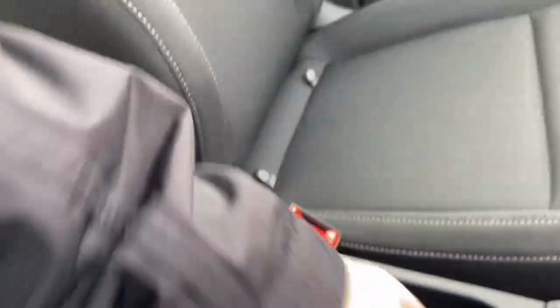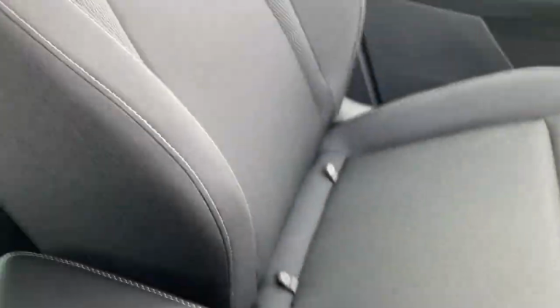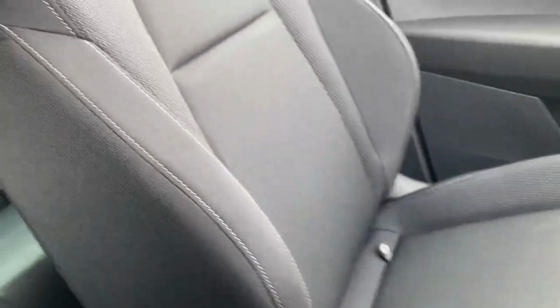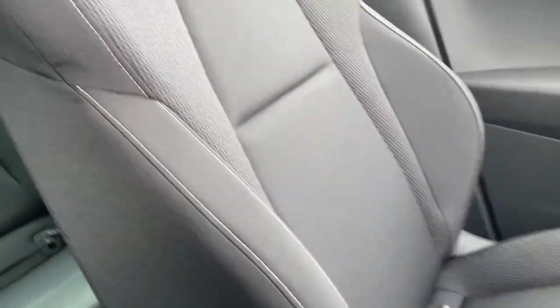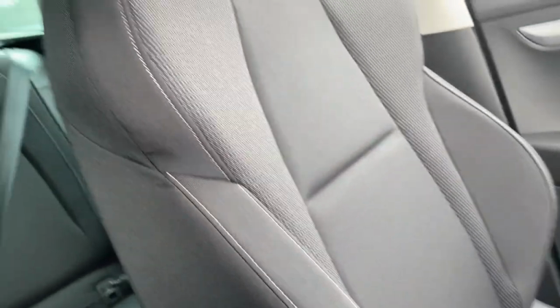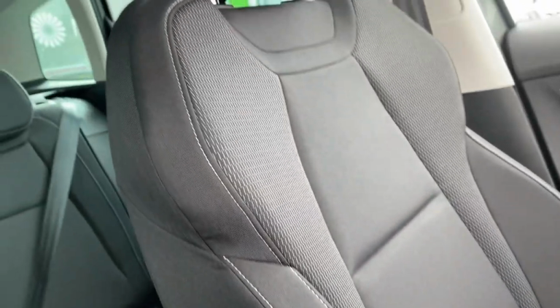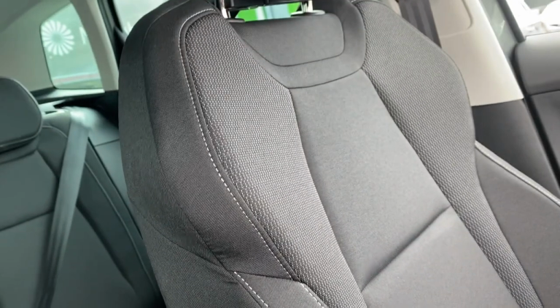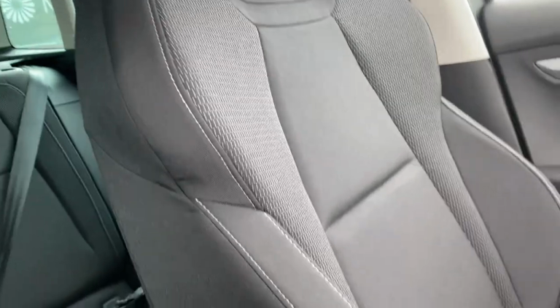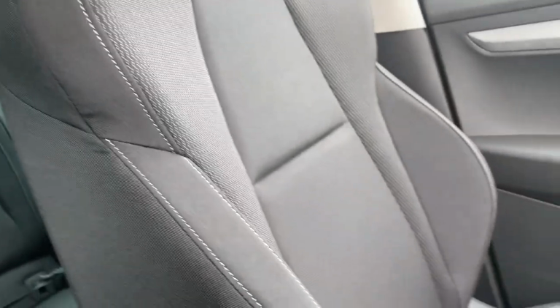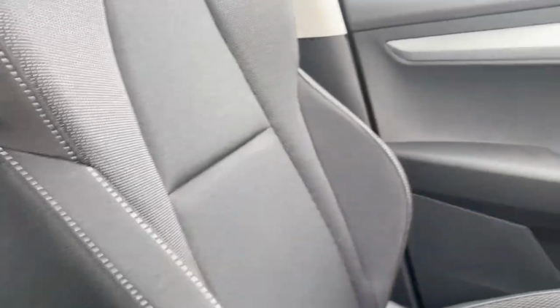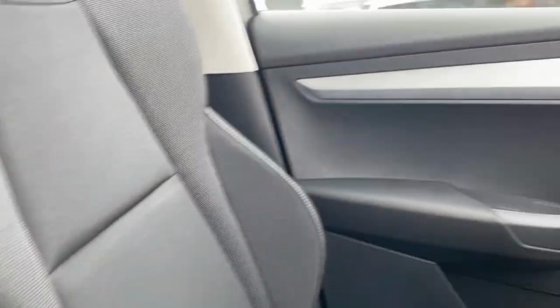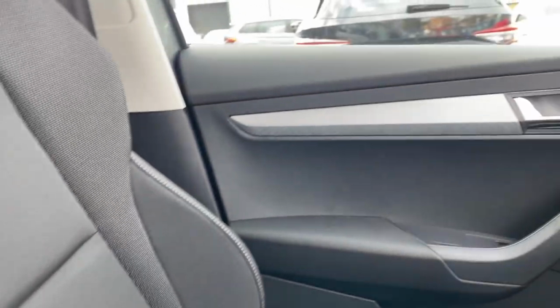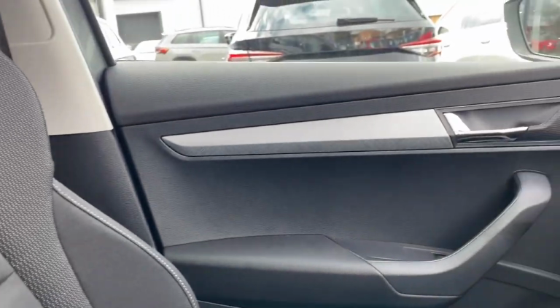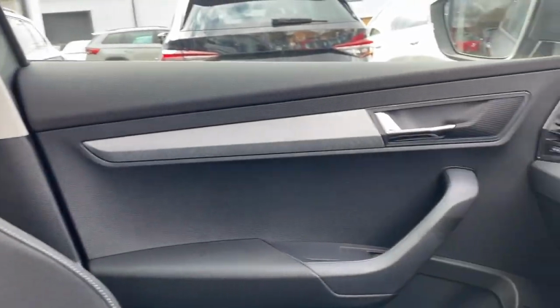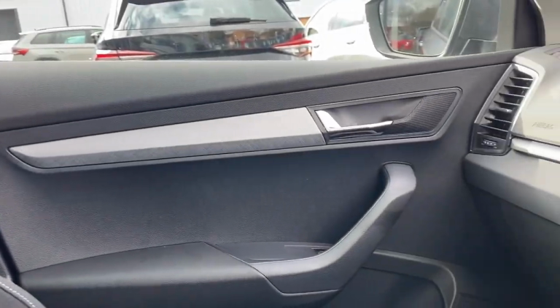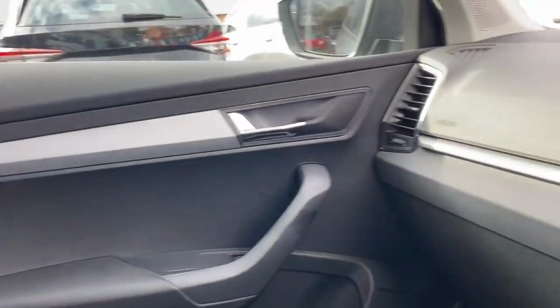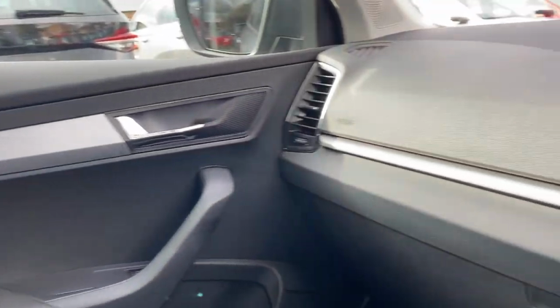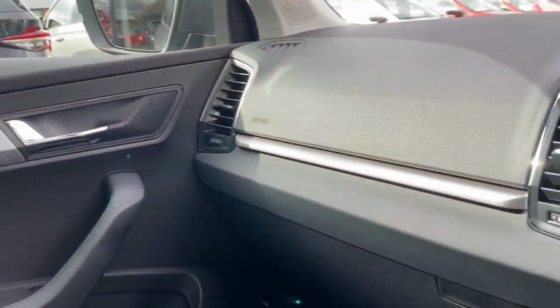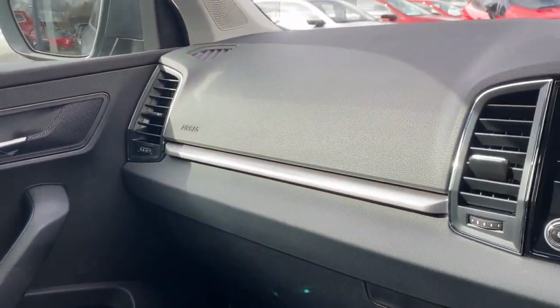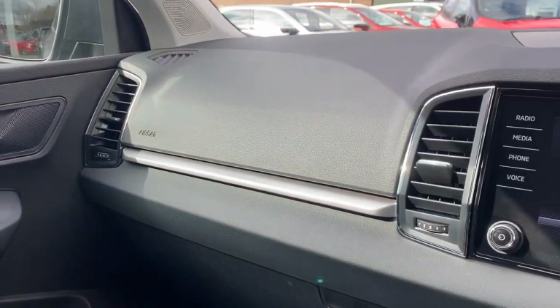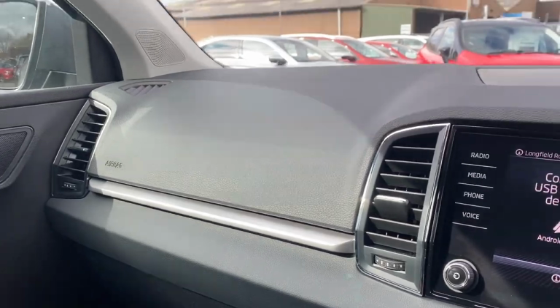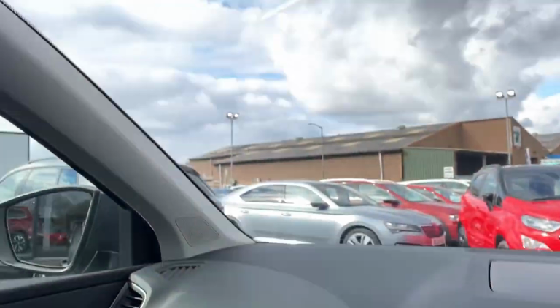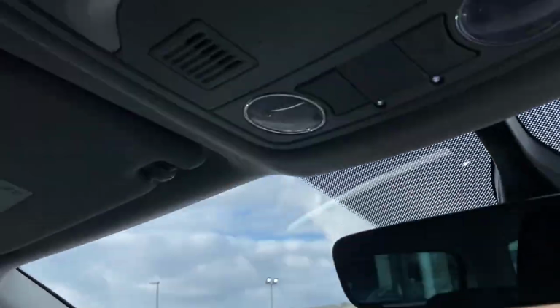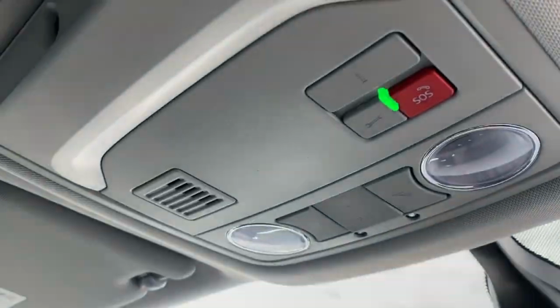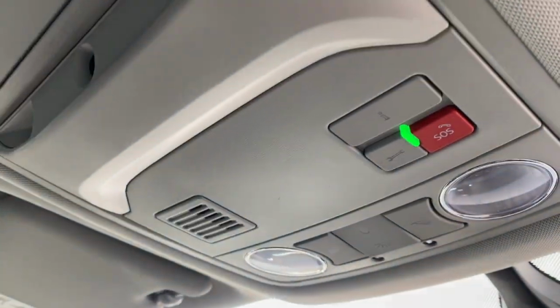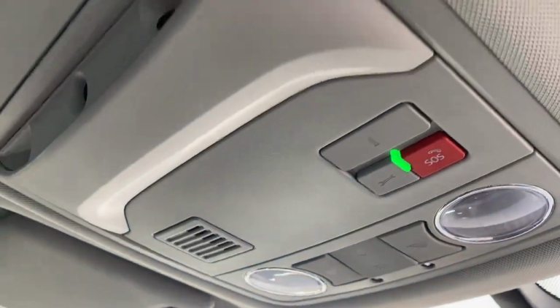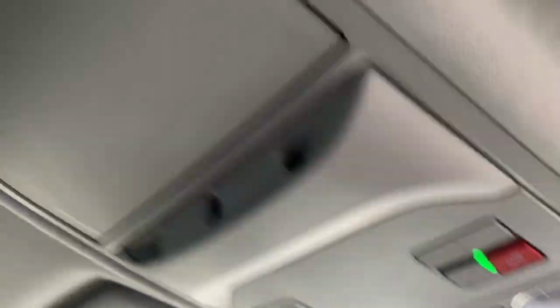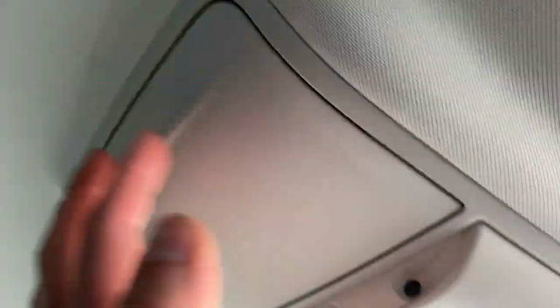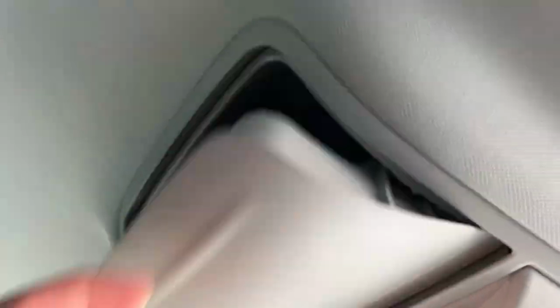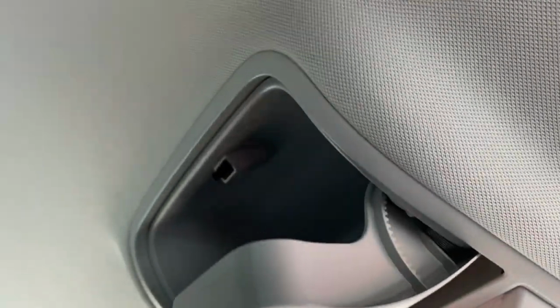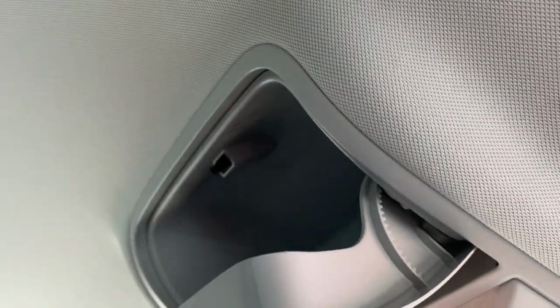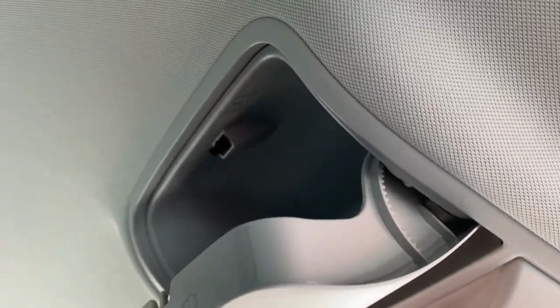On the front seats, you have the same black cloth with white stitching, and the silver textured panels run throughout the front of the vehicle. Above, you have your SOS call point button and a storage compartment for your glasses.